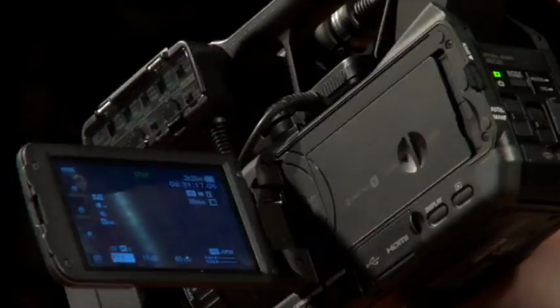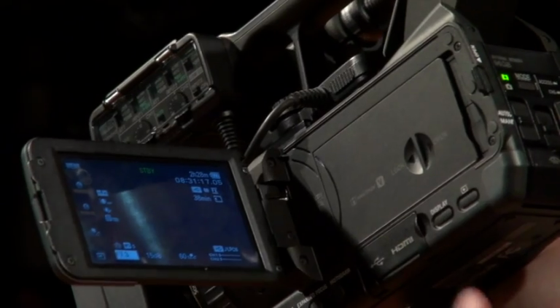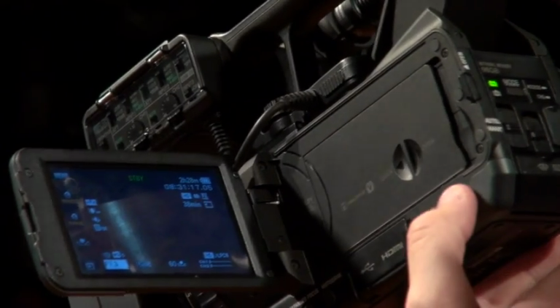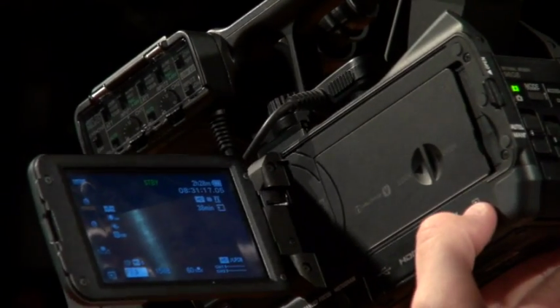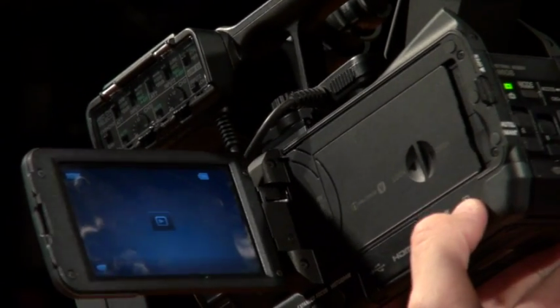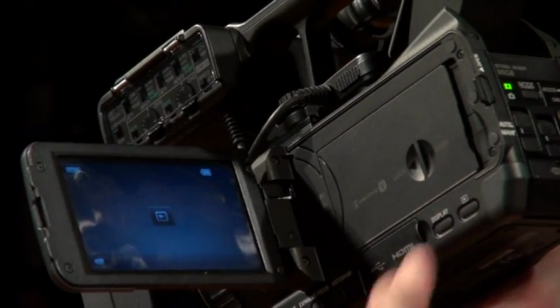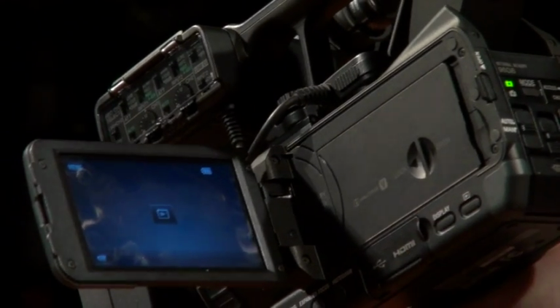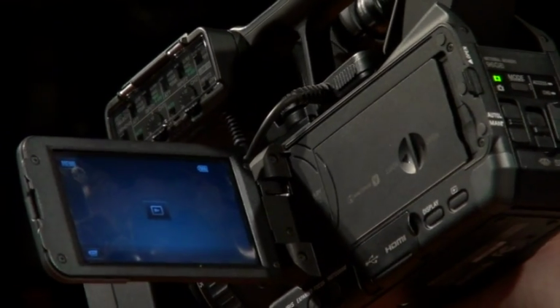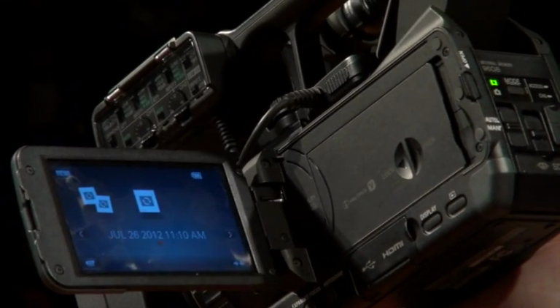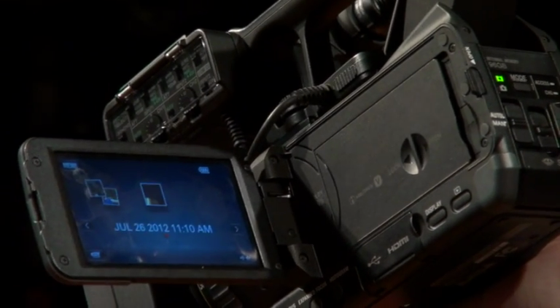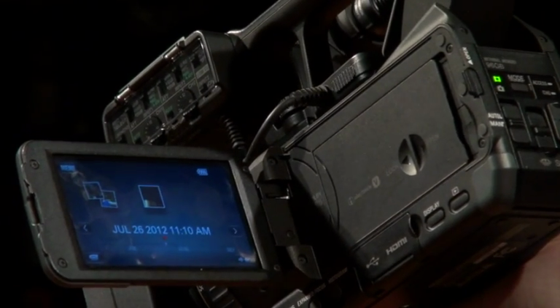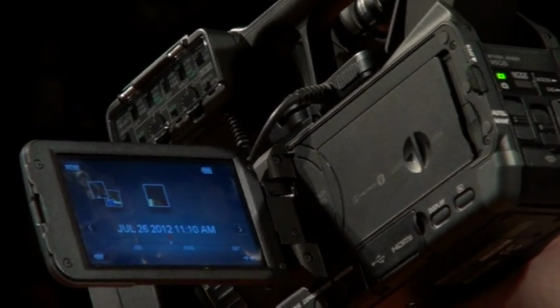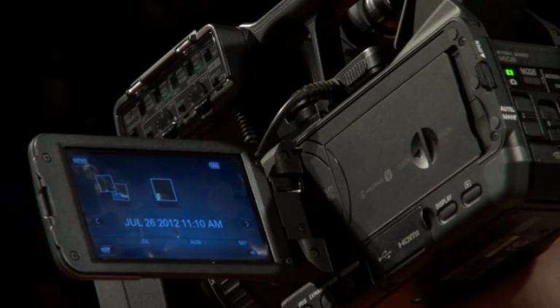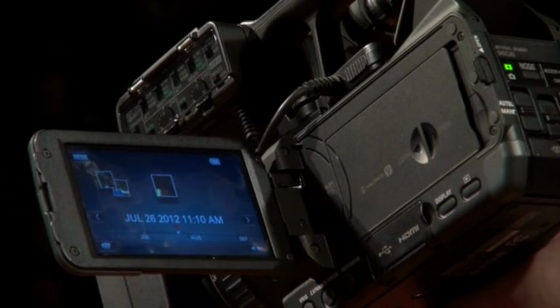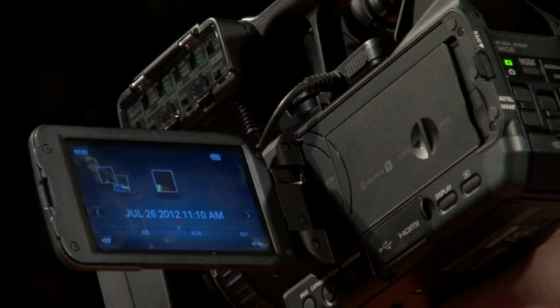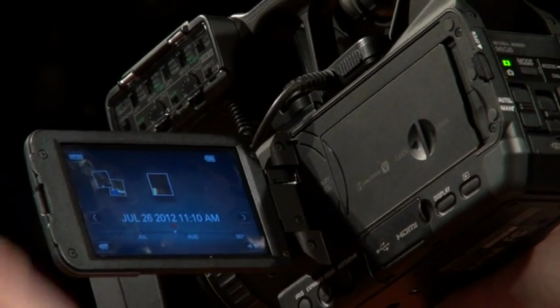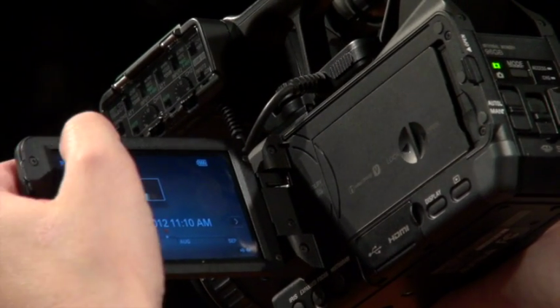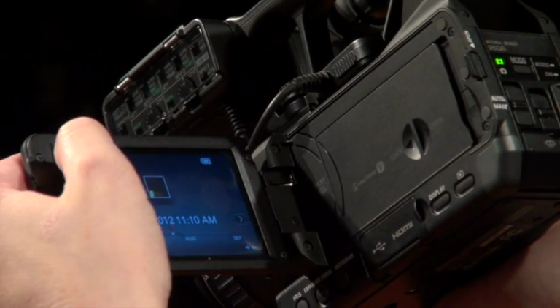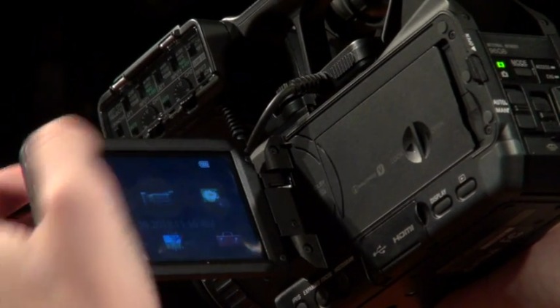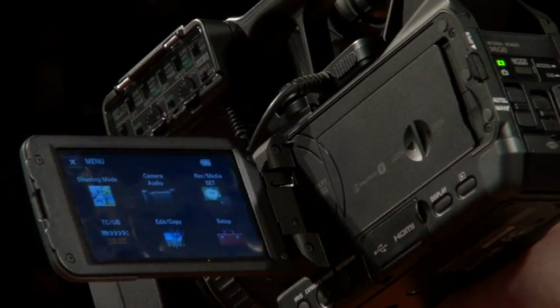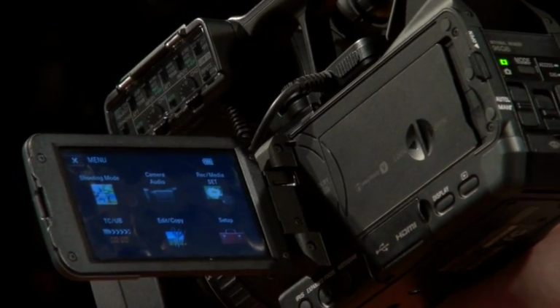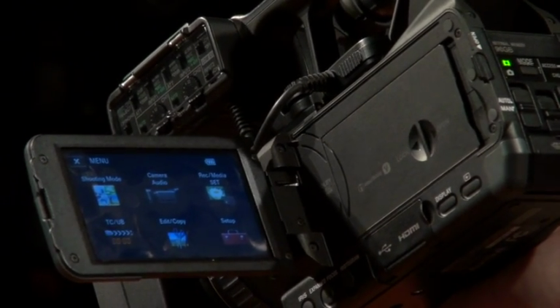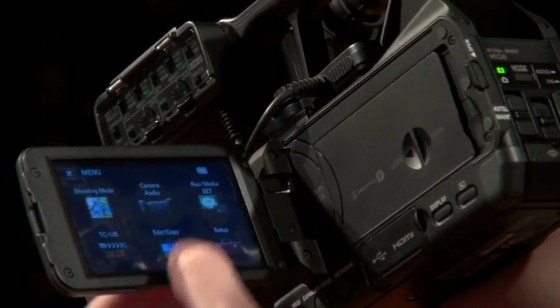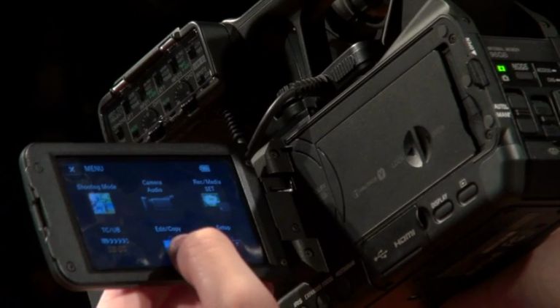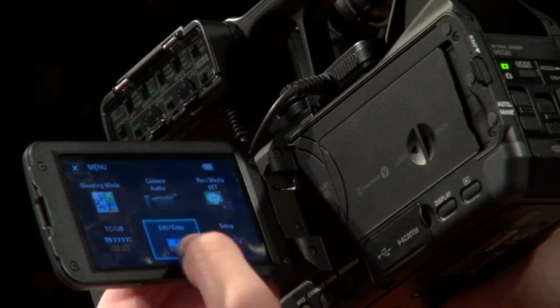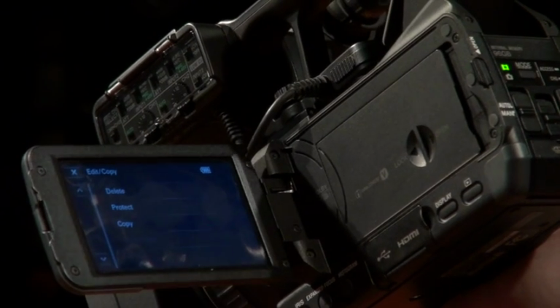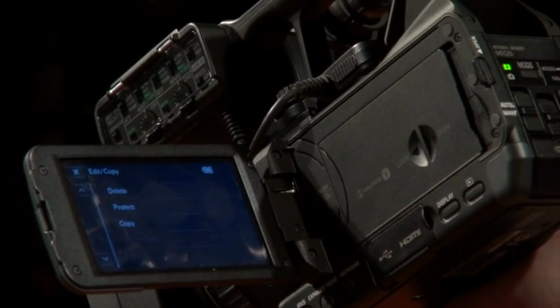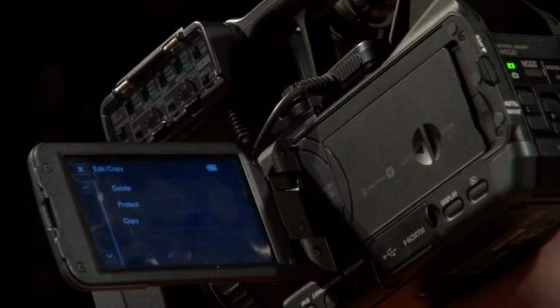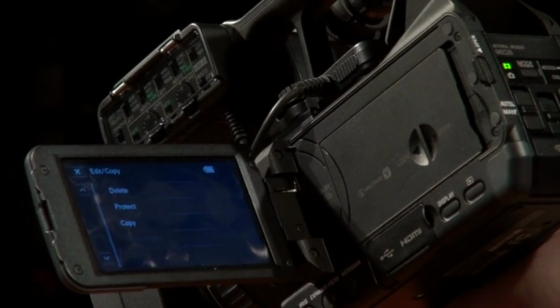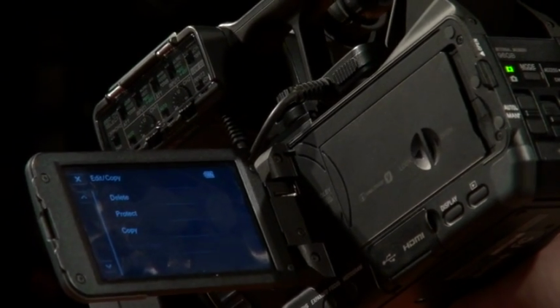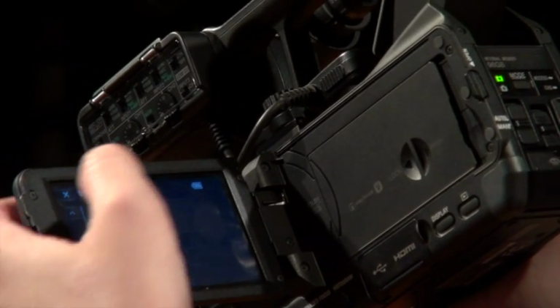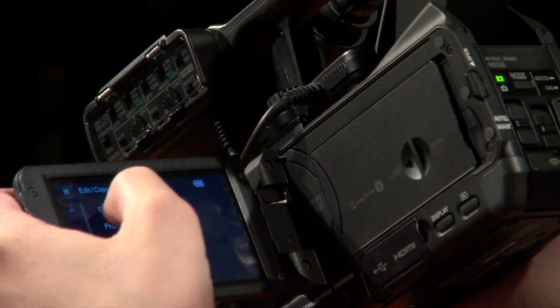Underneath the battery door, there's a playback button. Press it. This allows you to play back any clips that you have saved on a memory device. If you want to copy or delete any clips while in playback mode, select menu, then edit/copy. From there, you can move clips from one memory device to another or delete them completely.